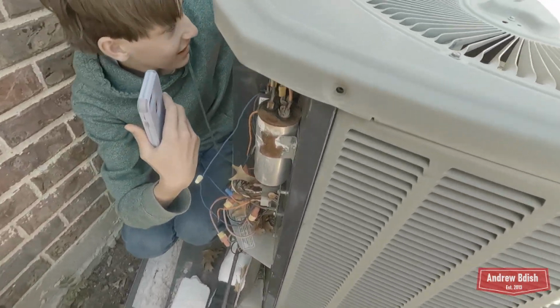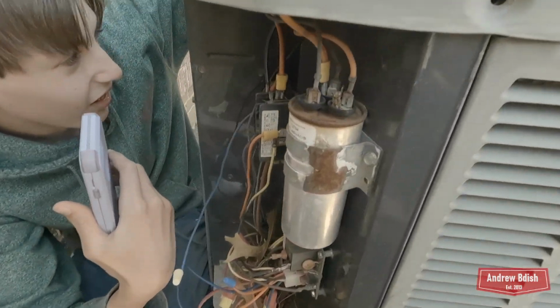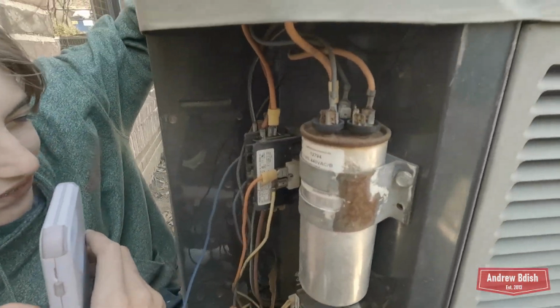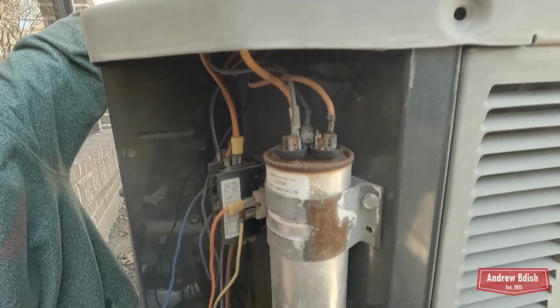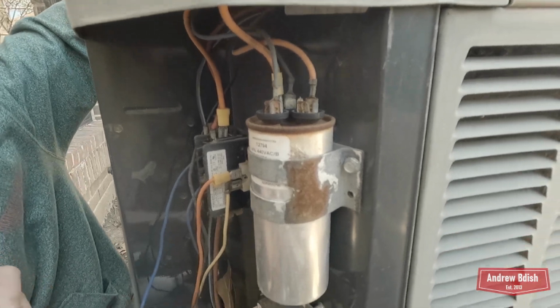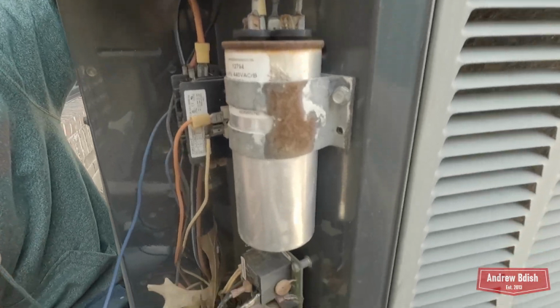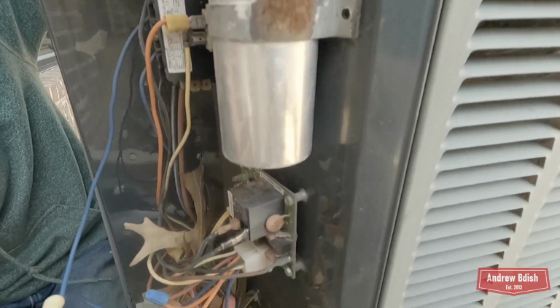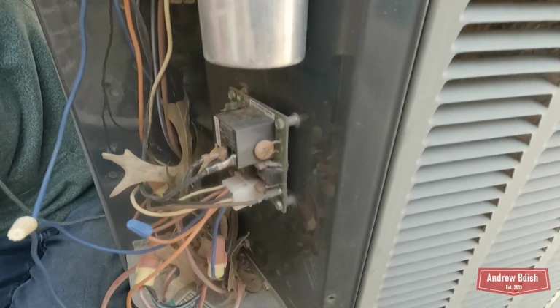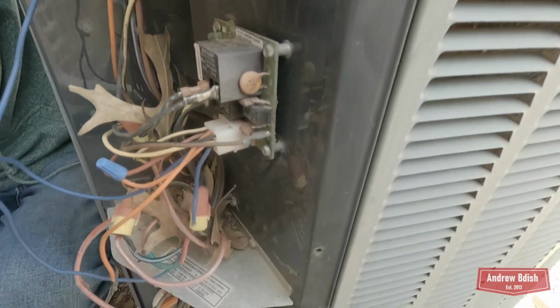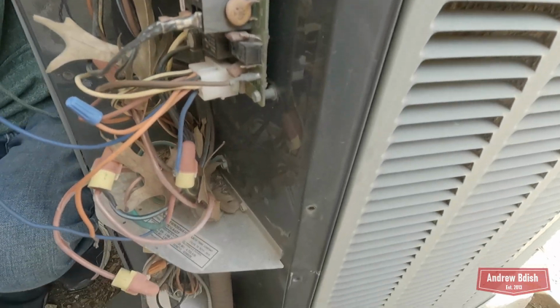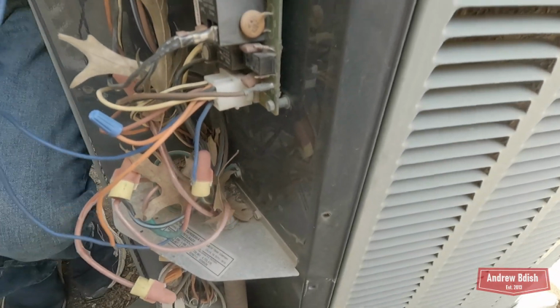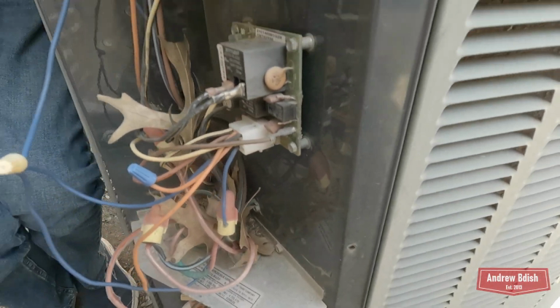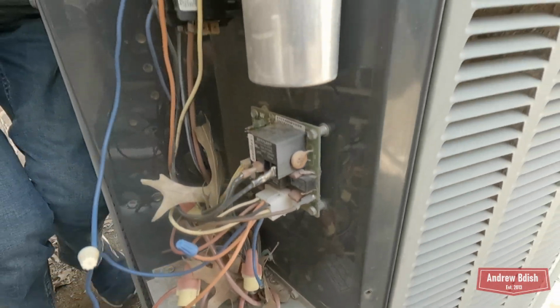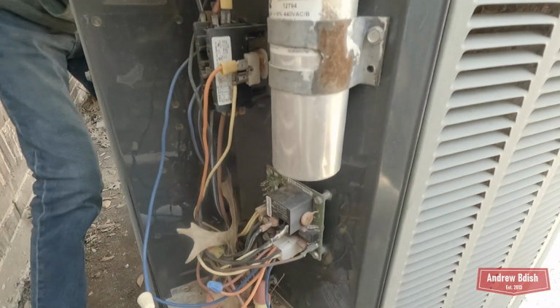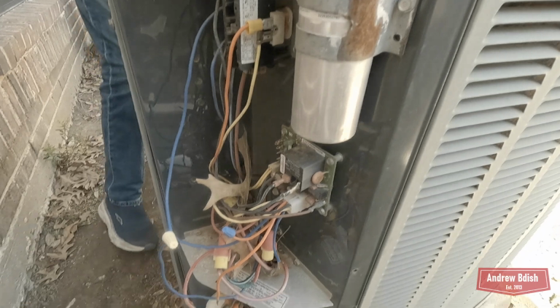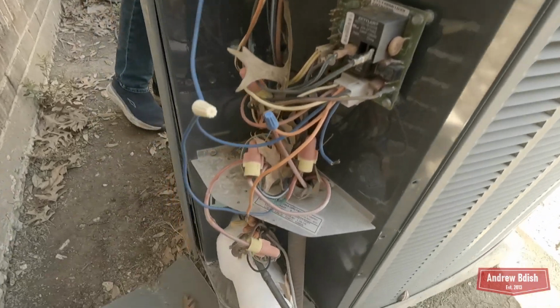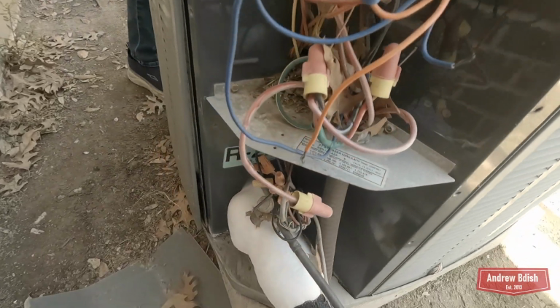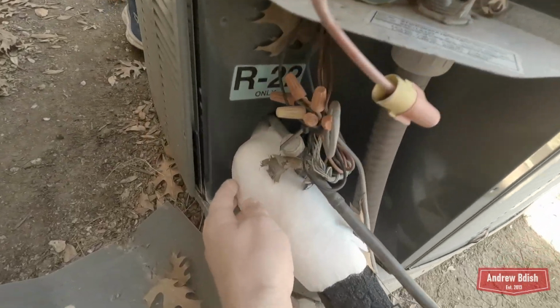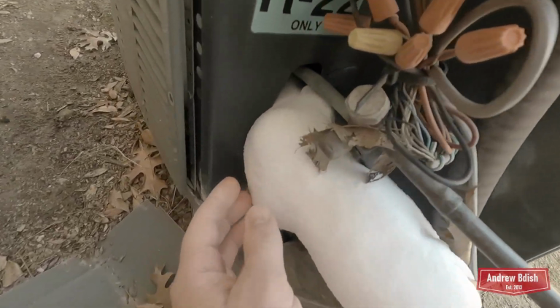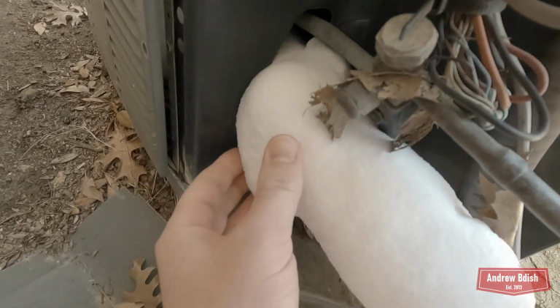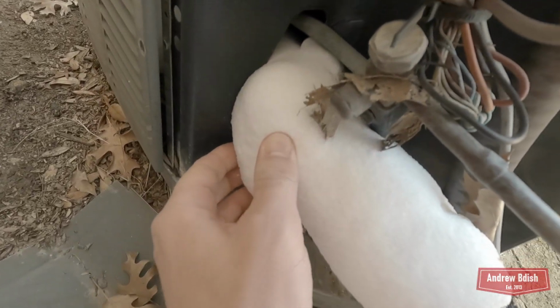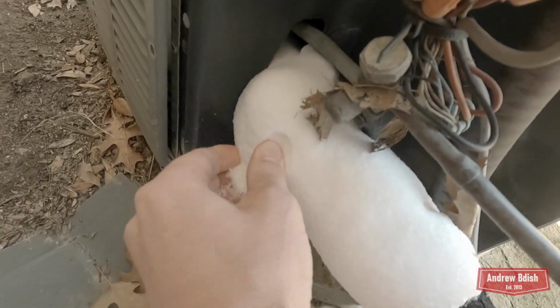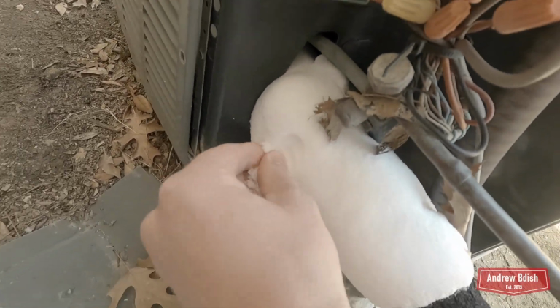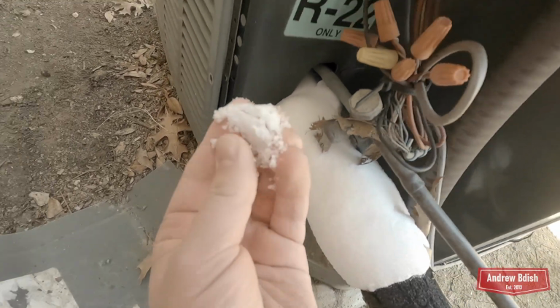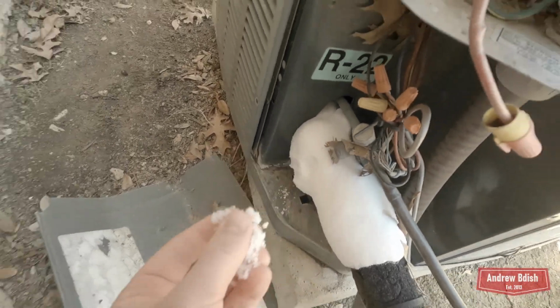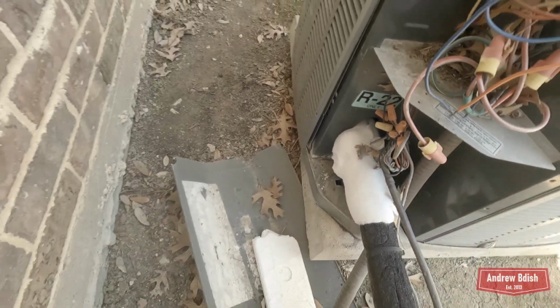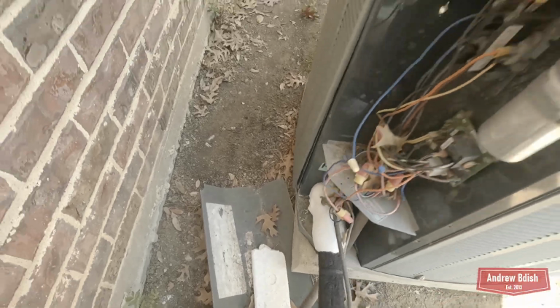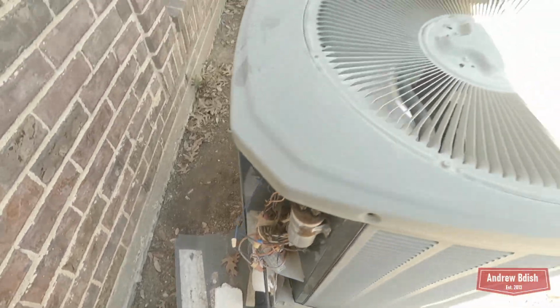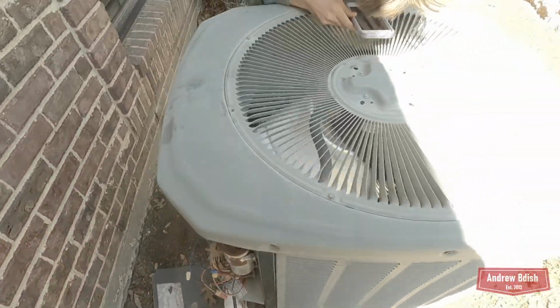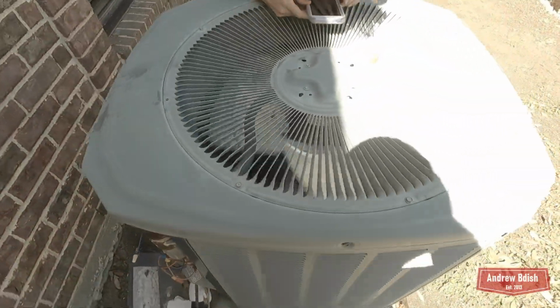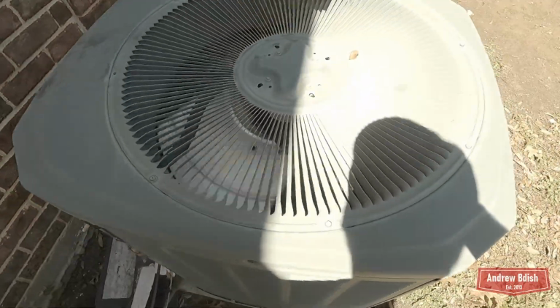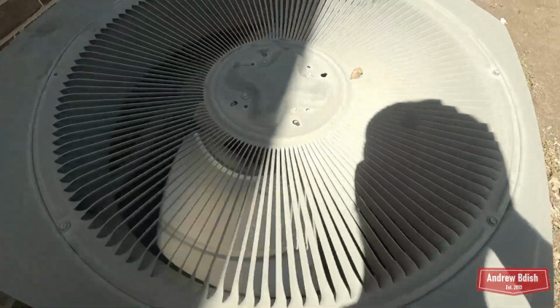The old panel's off of it. Look at the inside — completely iced up inside.